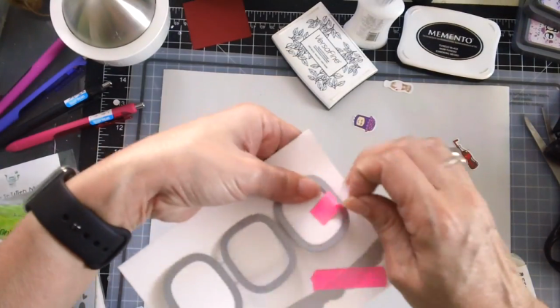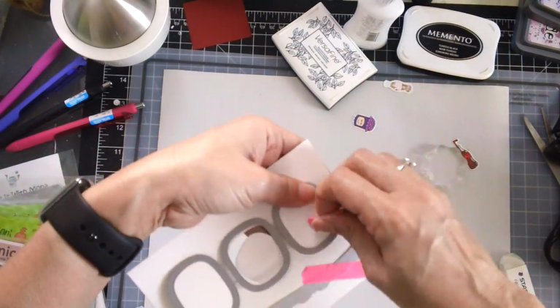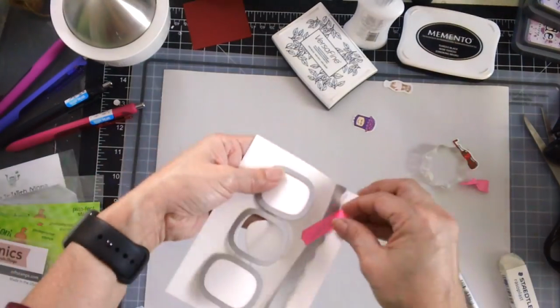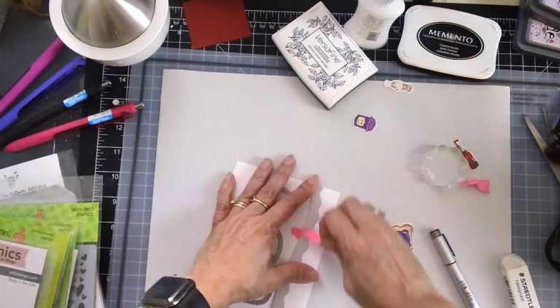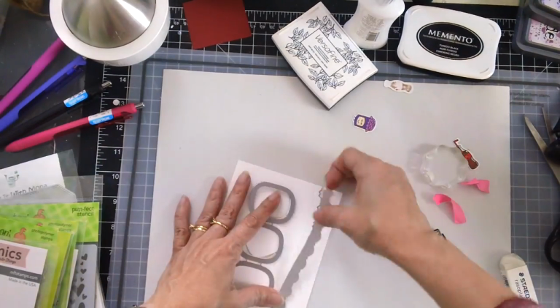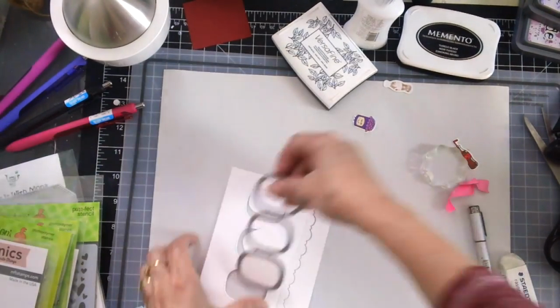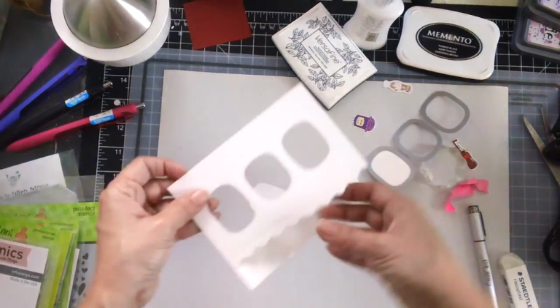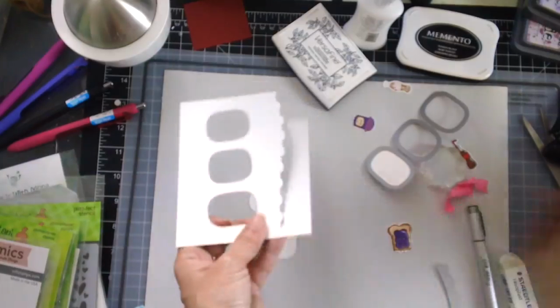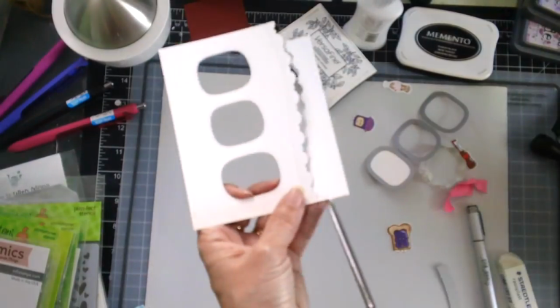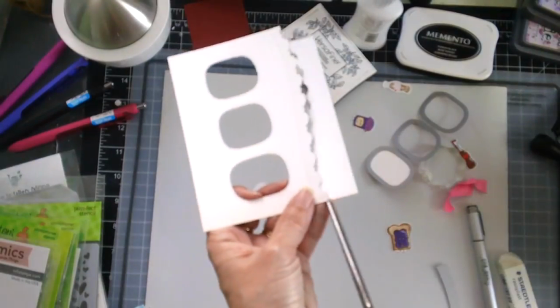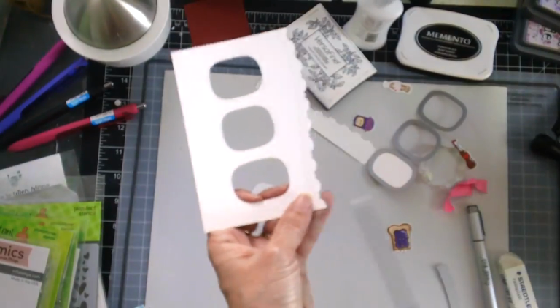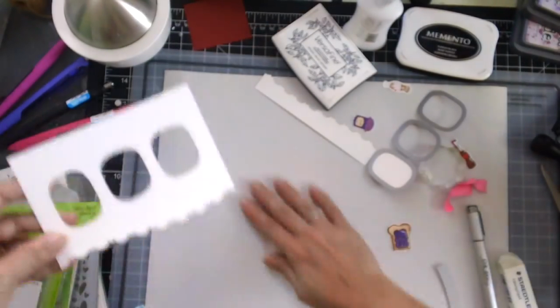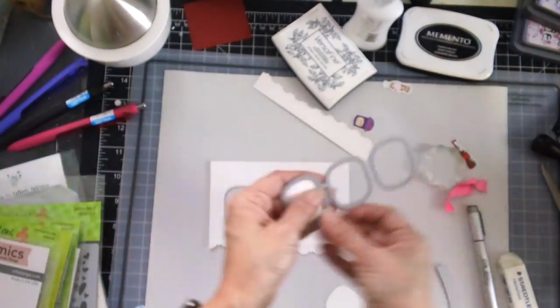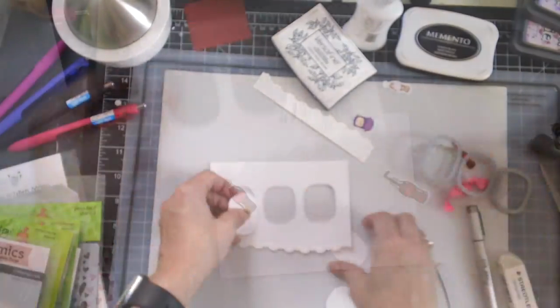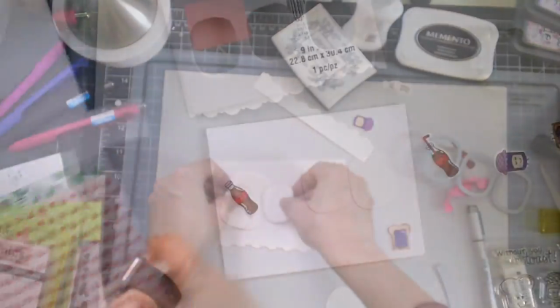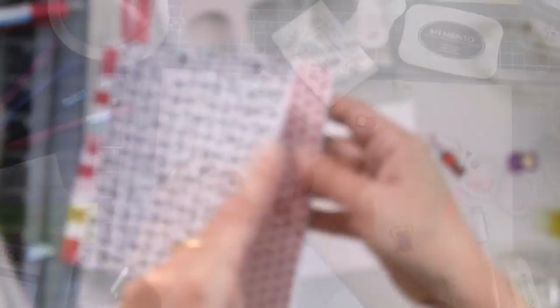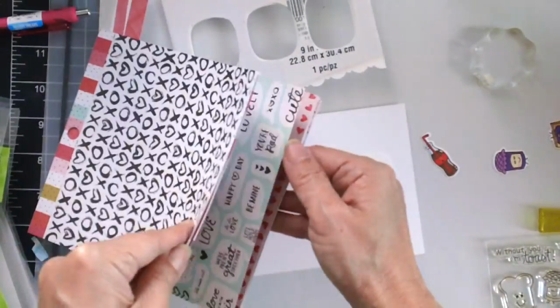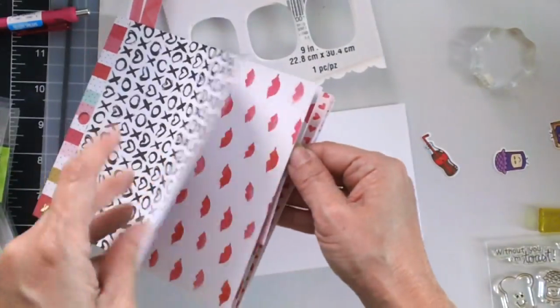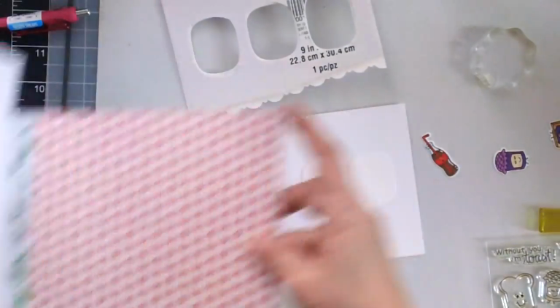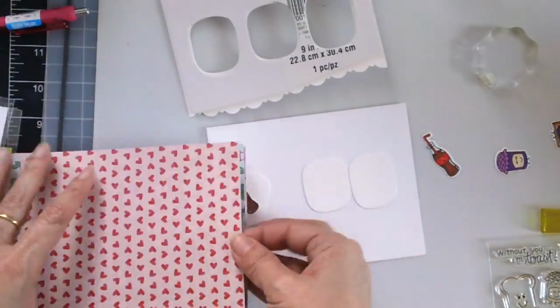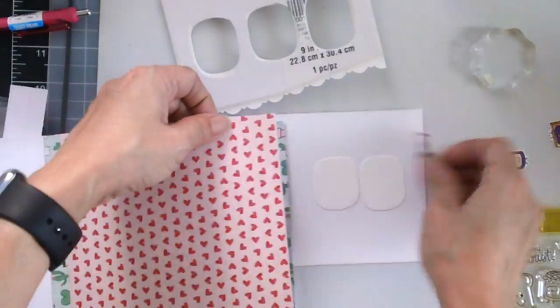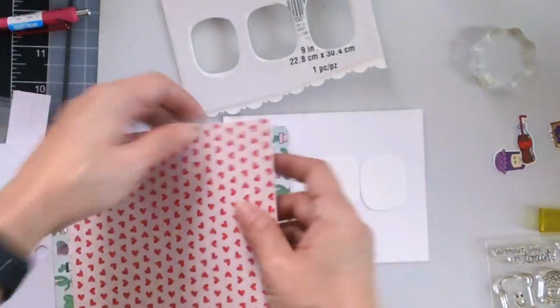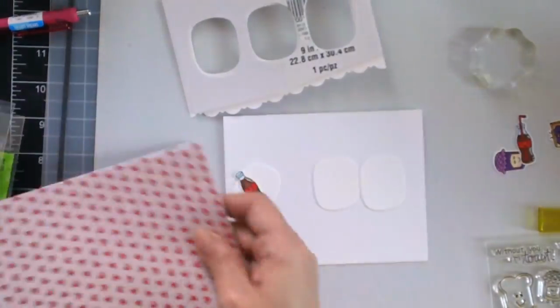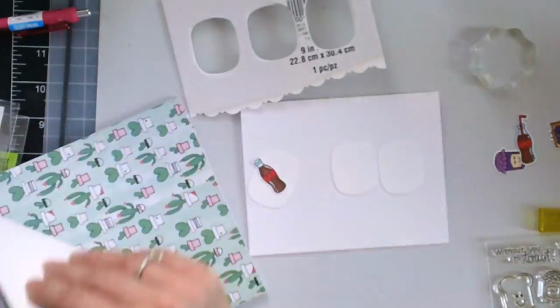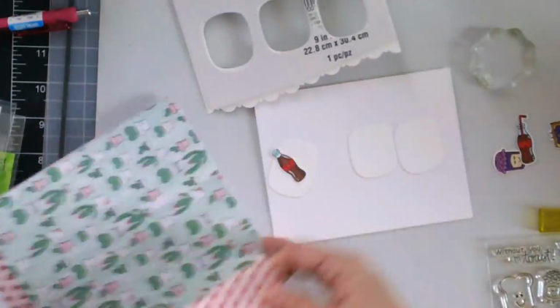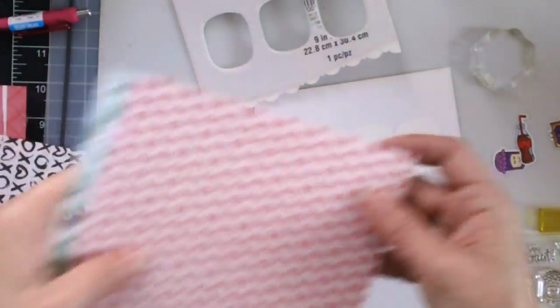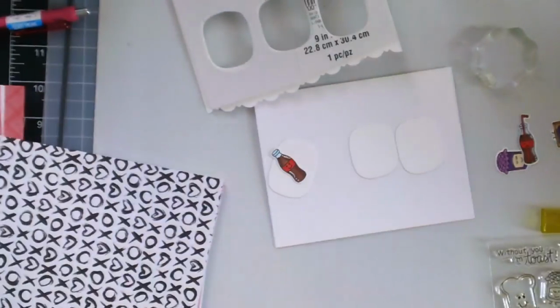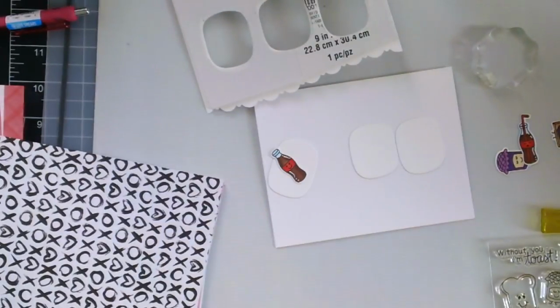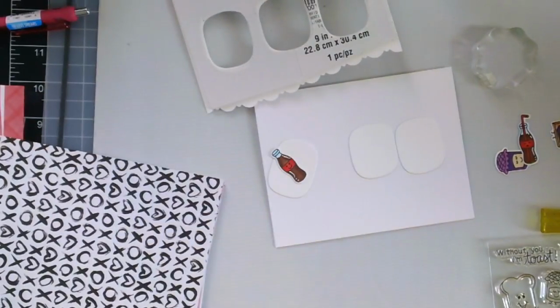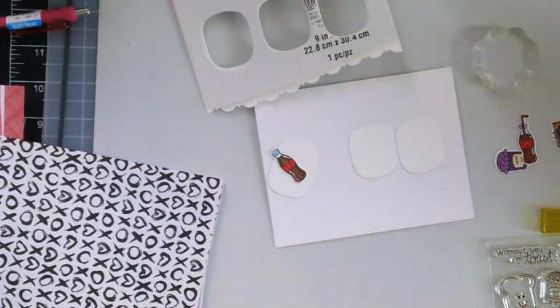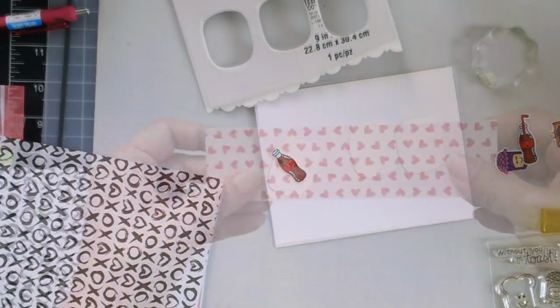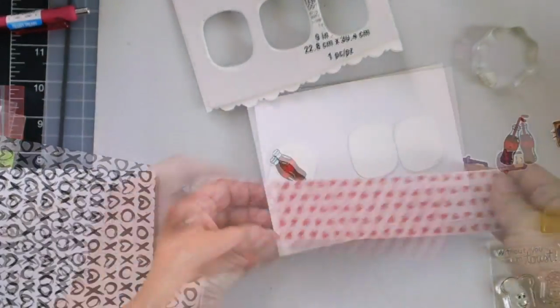Now it's time to work on card number 2. I use a die from my stash to cut out those three windows and then also use the fancy scallop edge die.